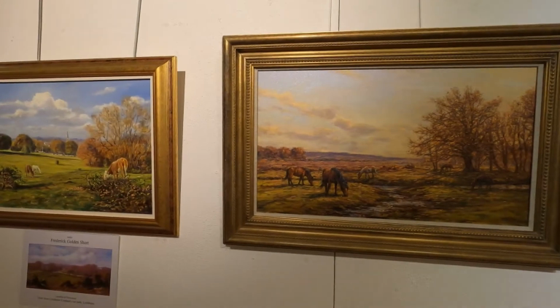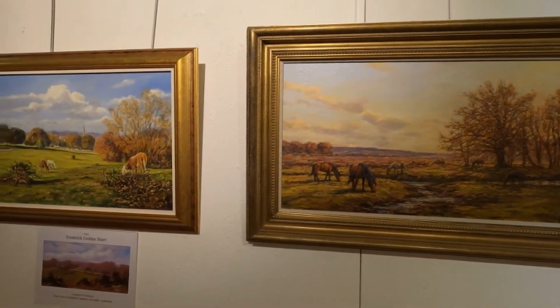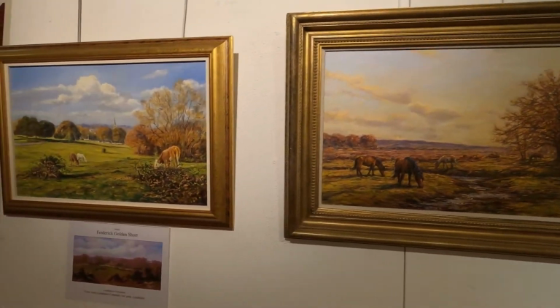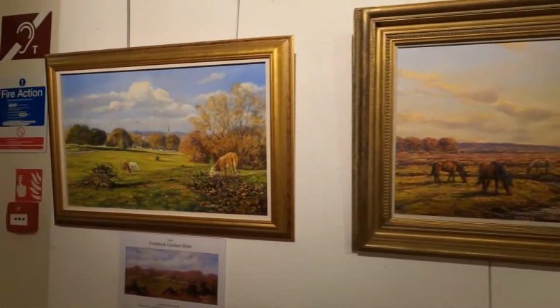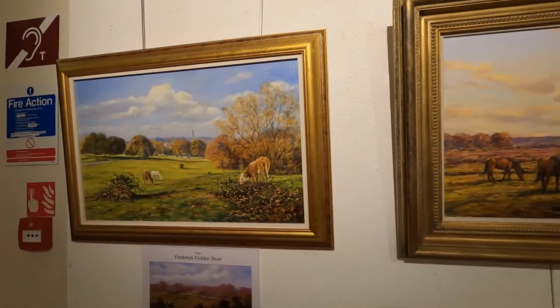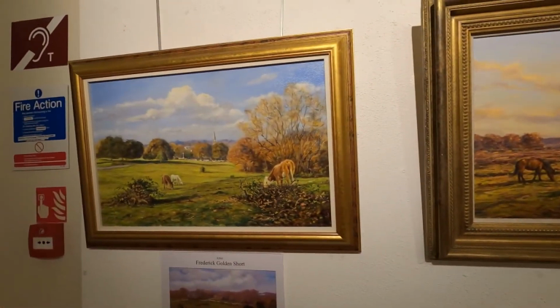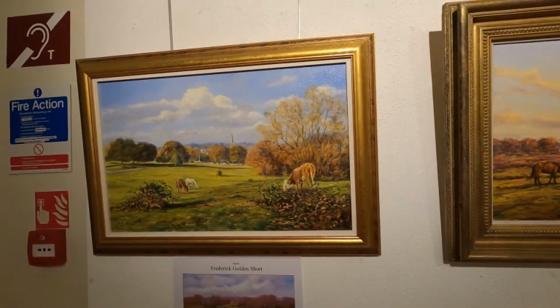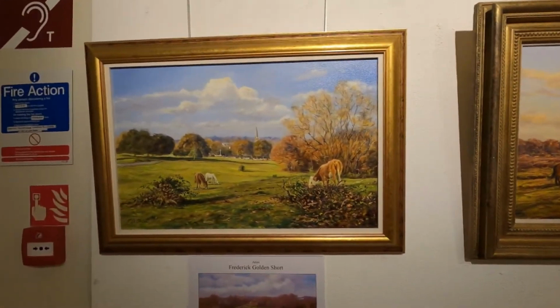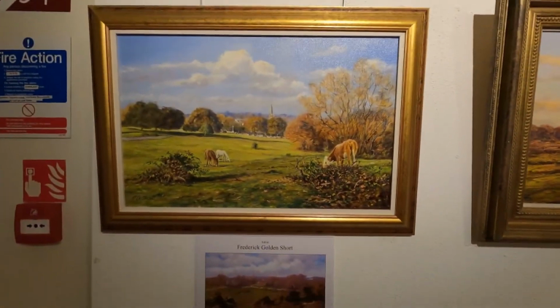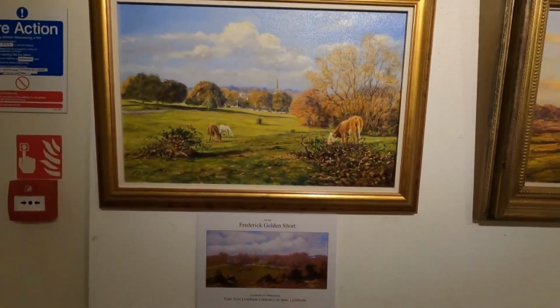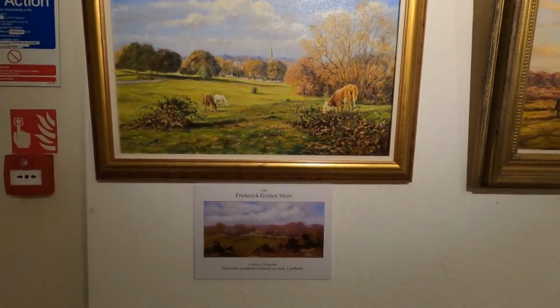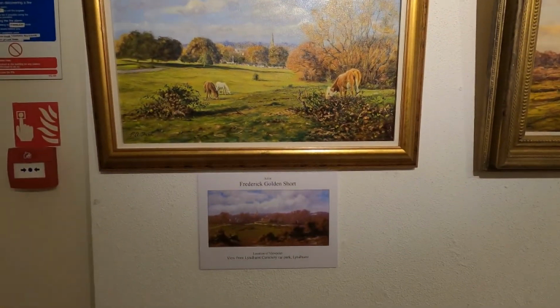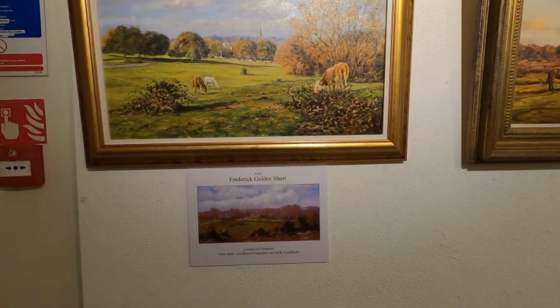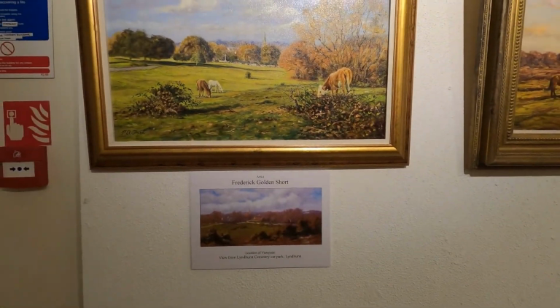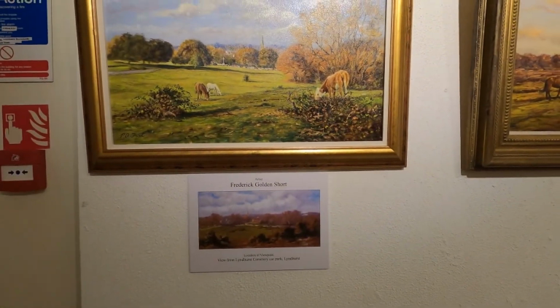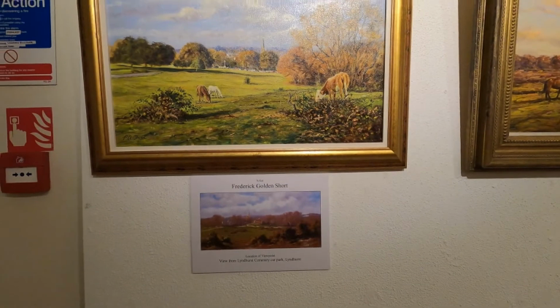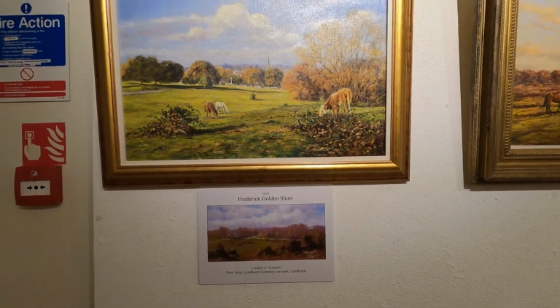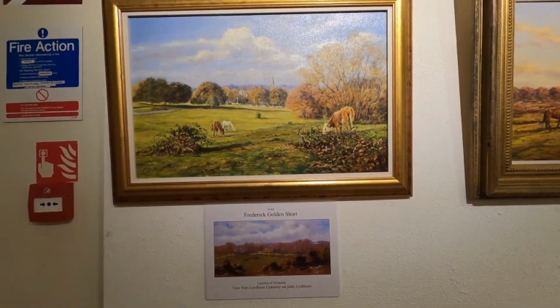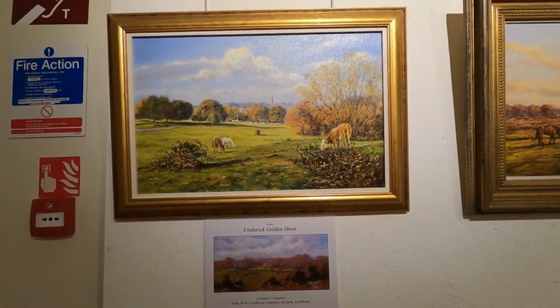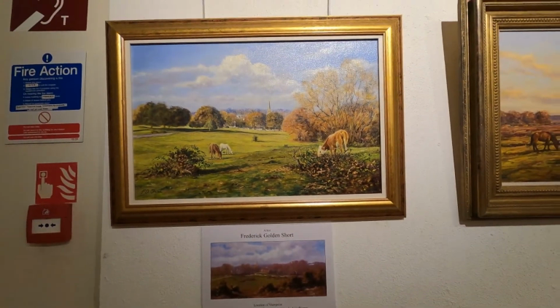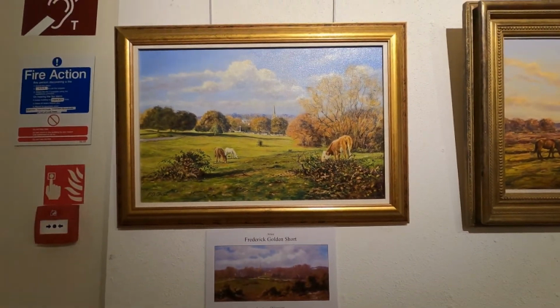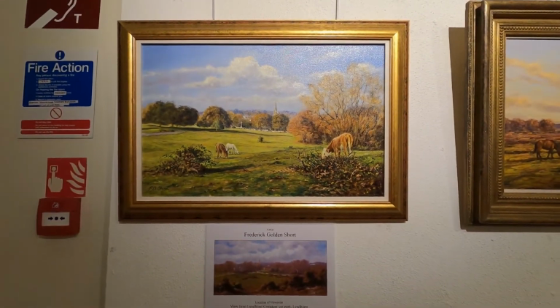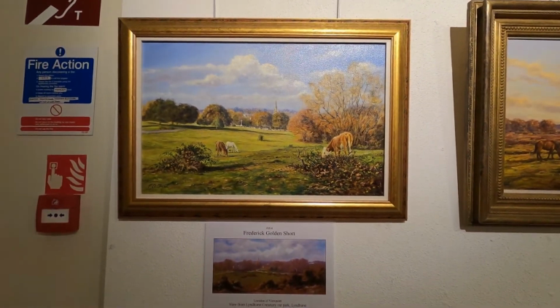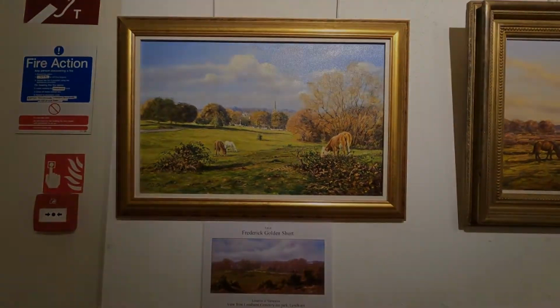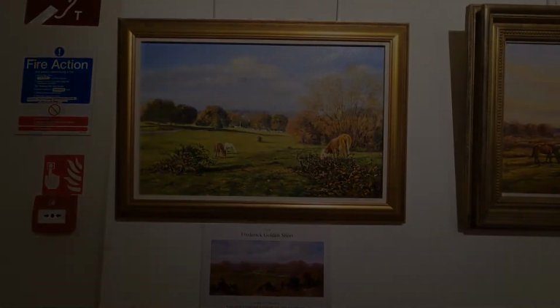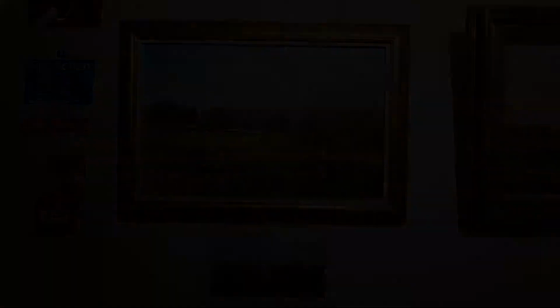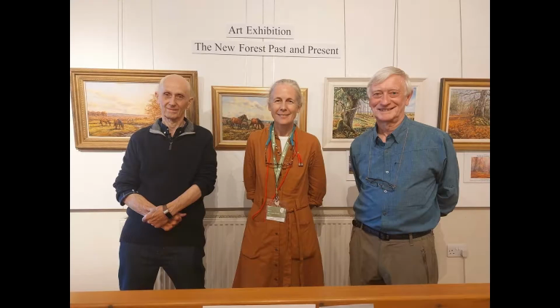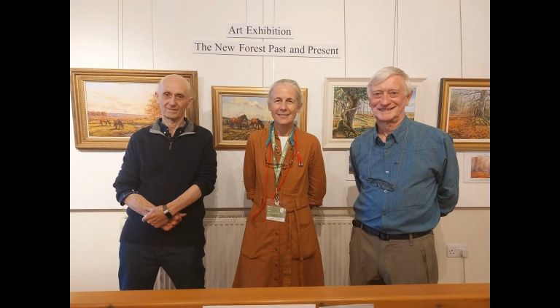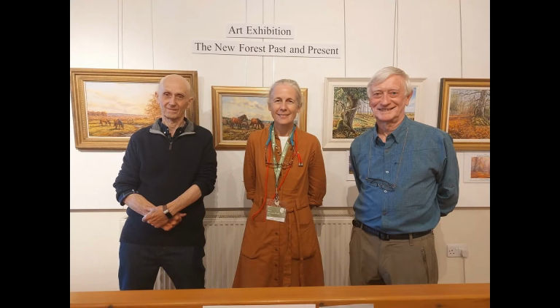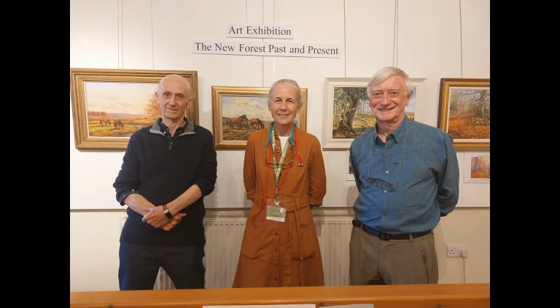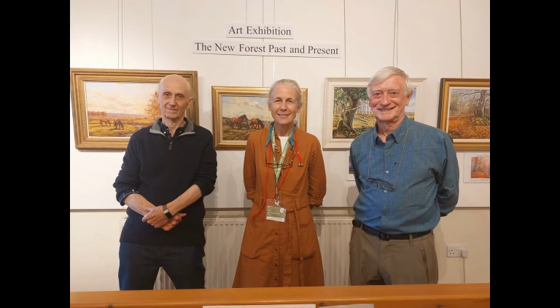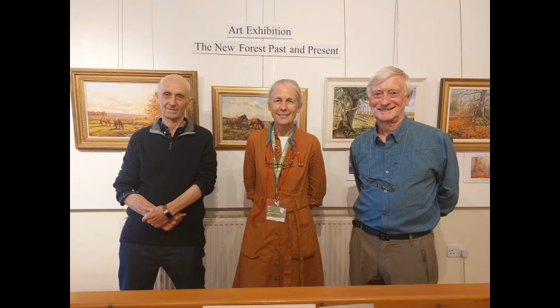The New Forest Heritage Centre has got a nice little gallery and it's very well lit. The exhibition was opened by Mary Montague.